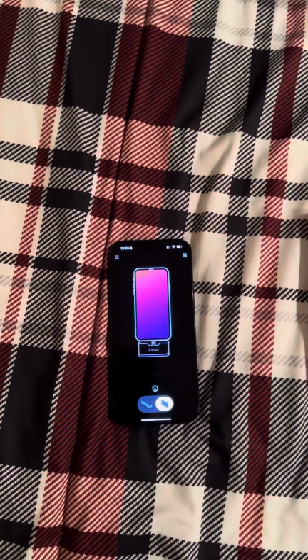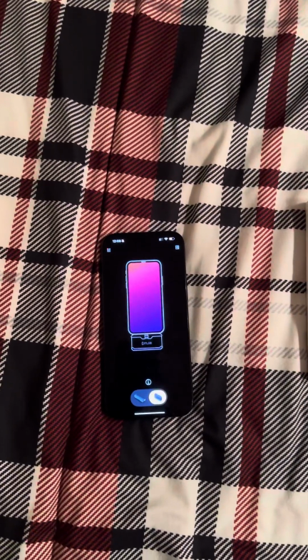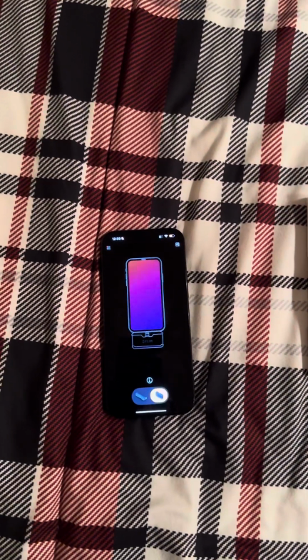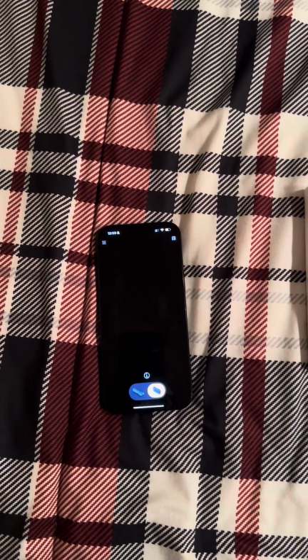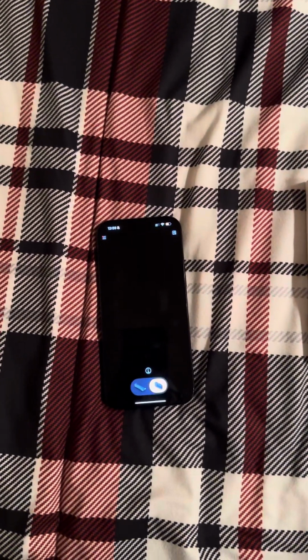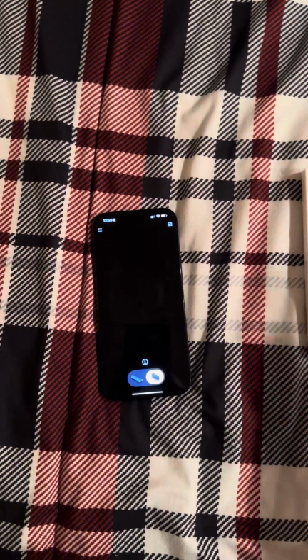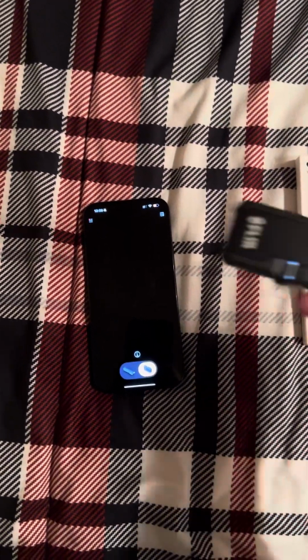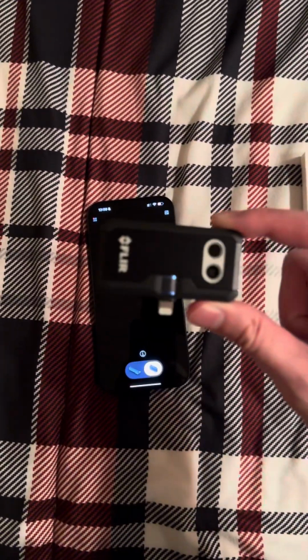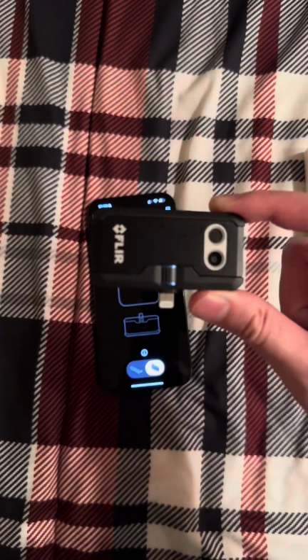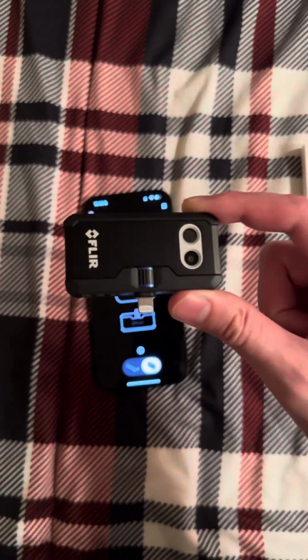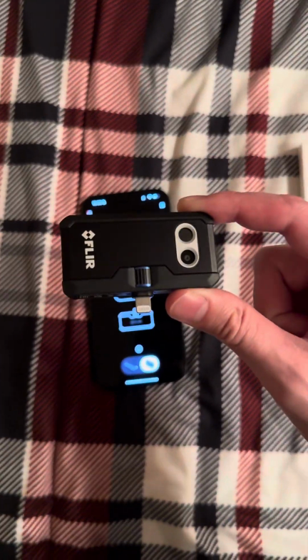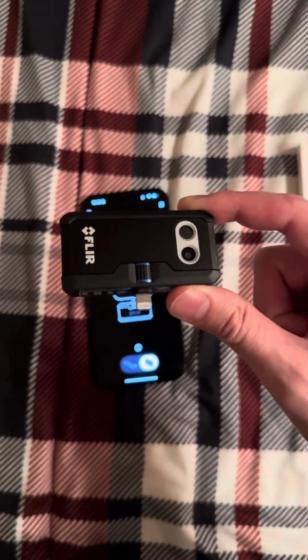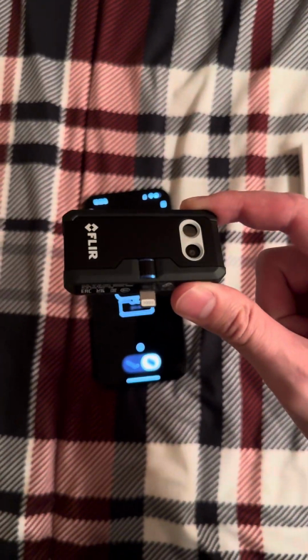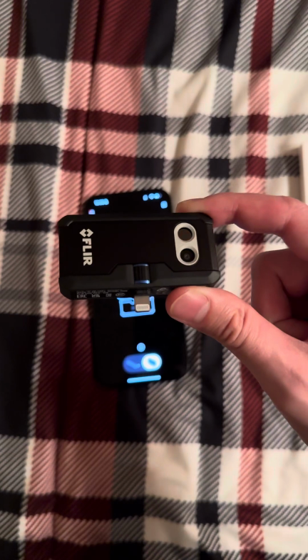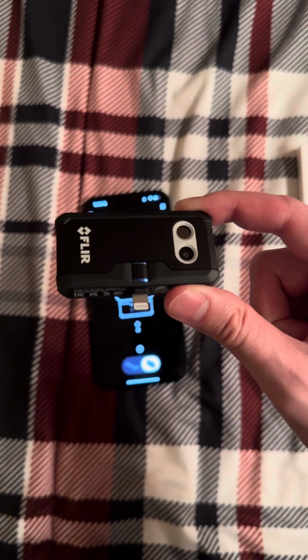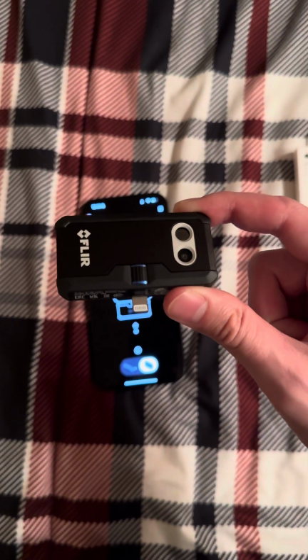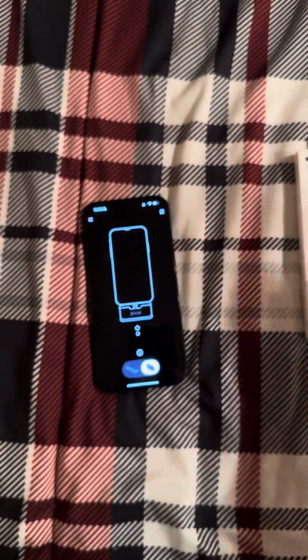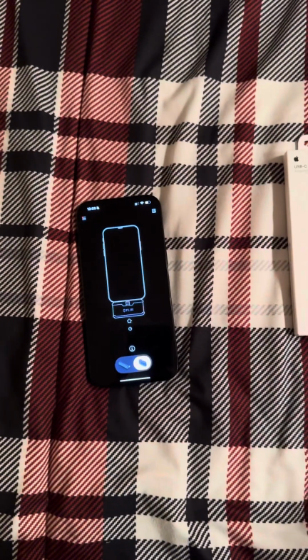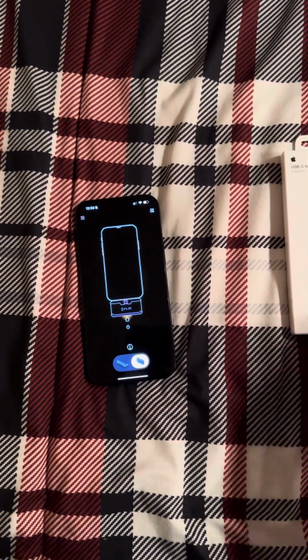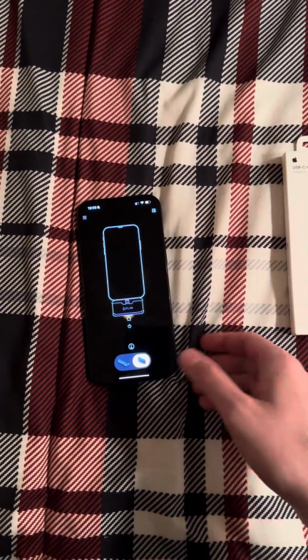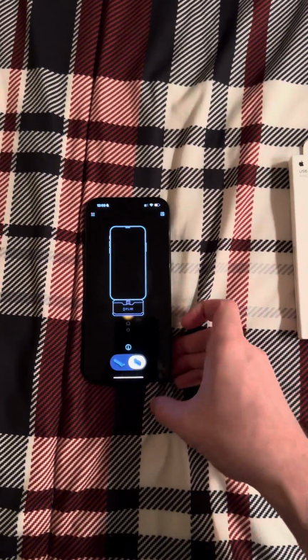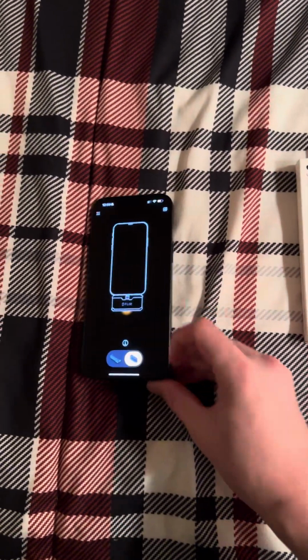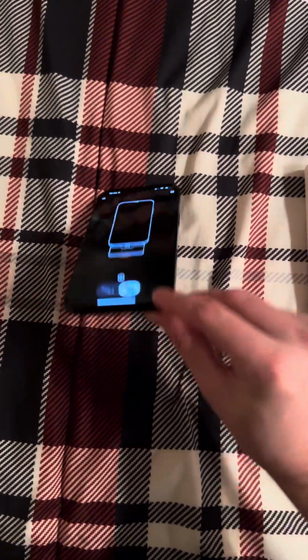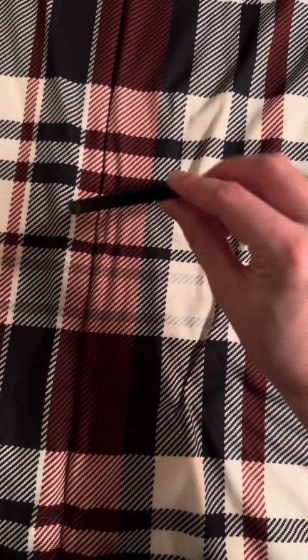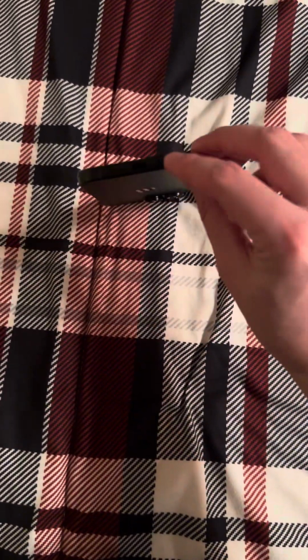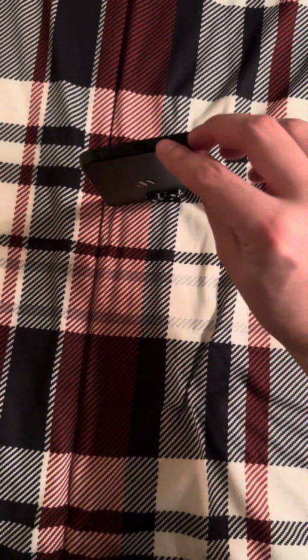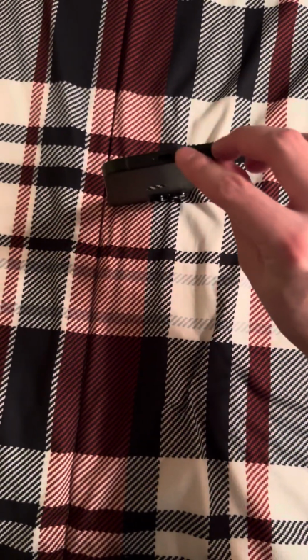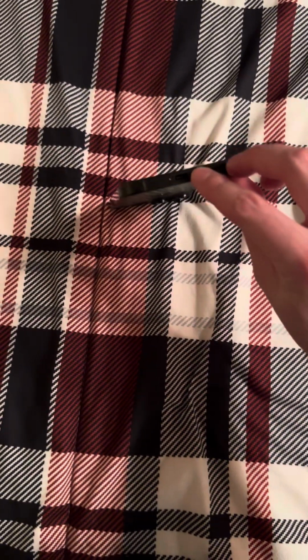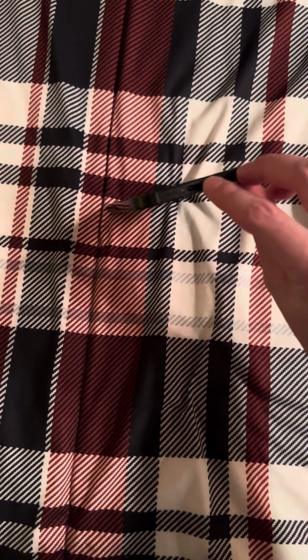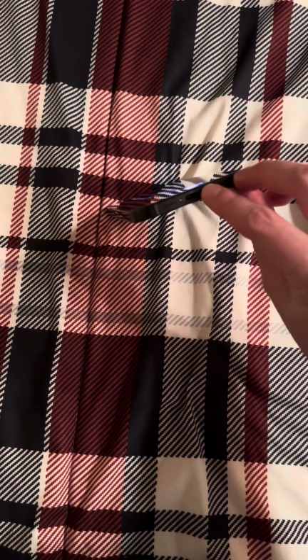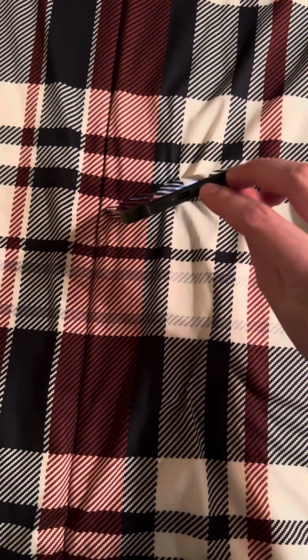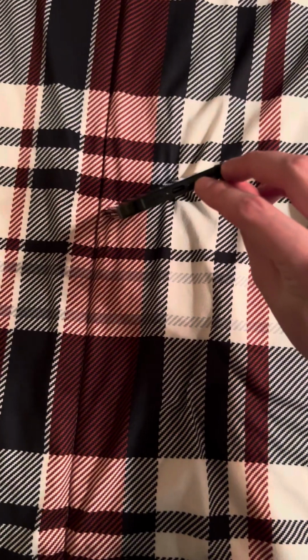Hey everyone, so today I'm going to show you how to use a FLIR 1 Pro with a lightning connector on an iPhone with a USB-C port. You can see it there.